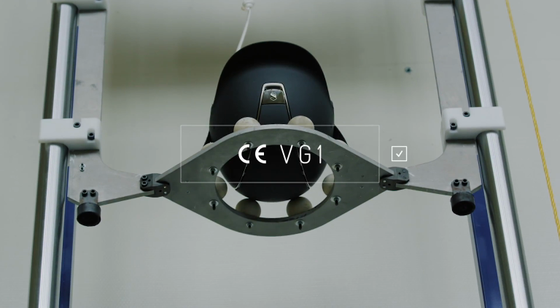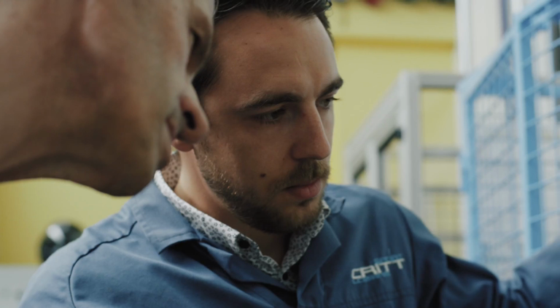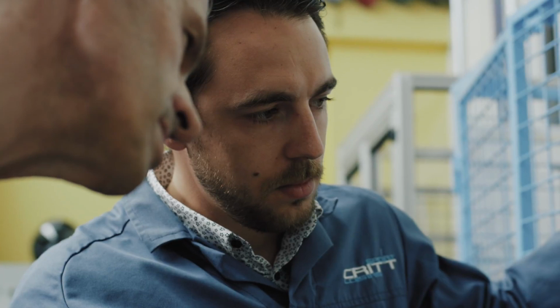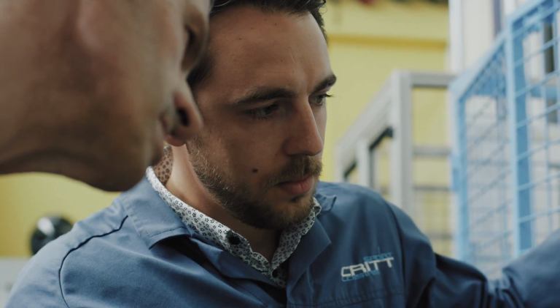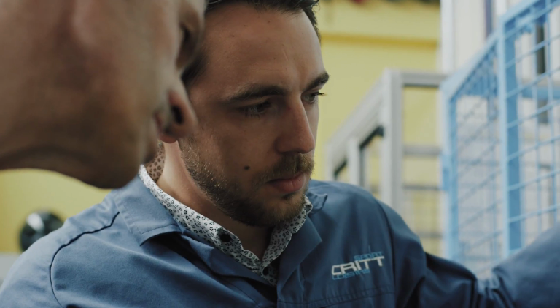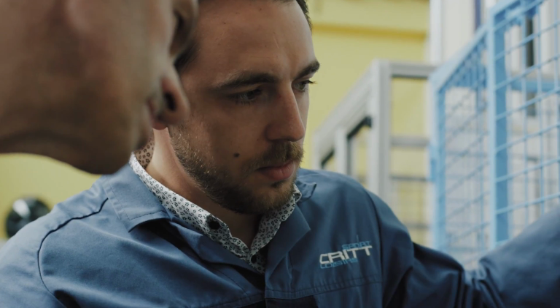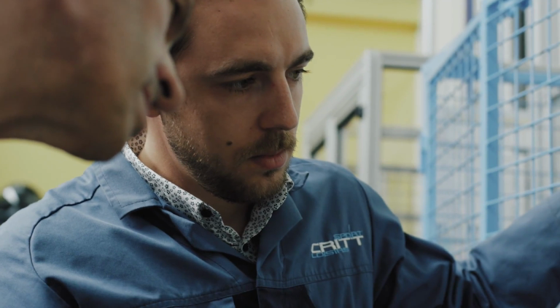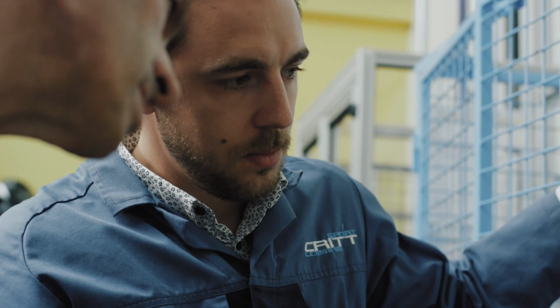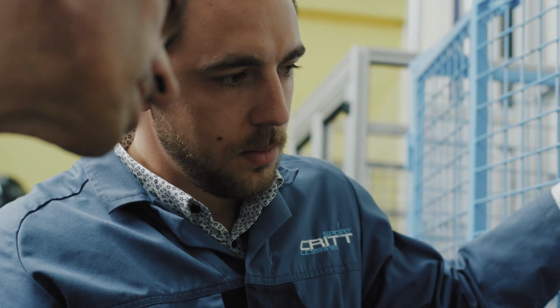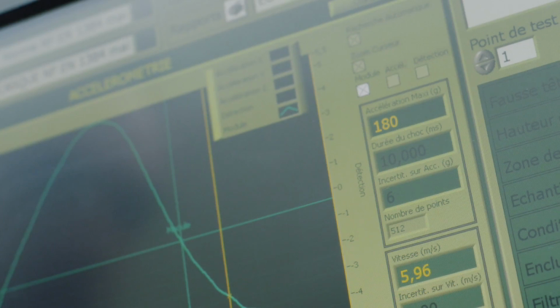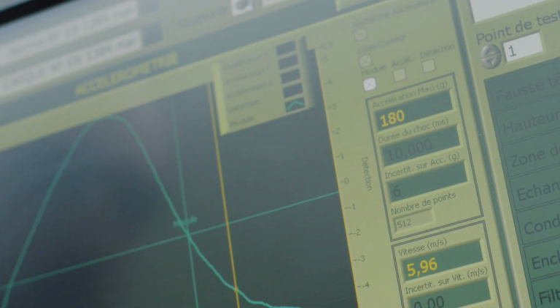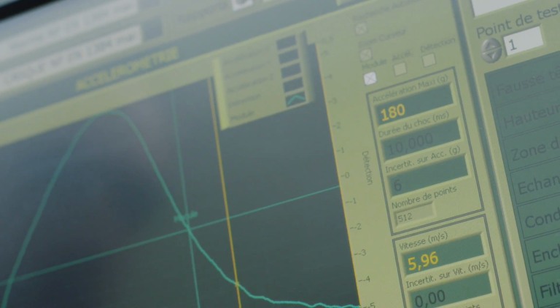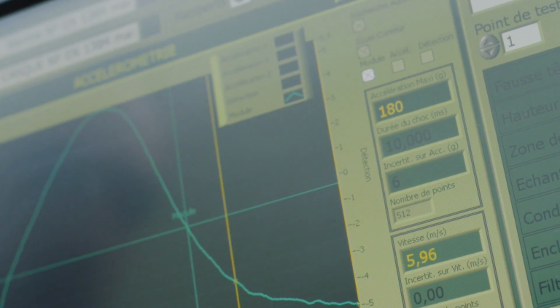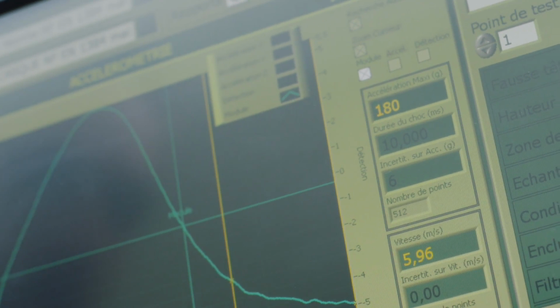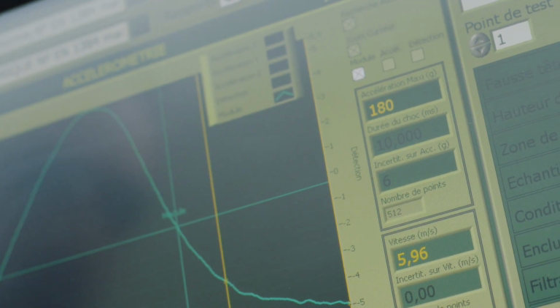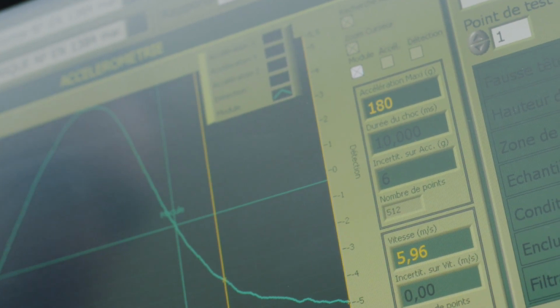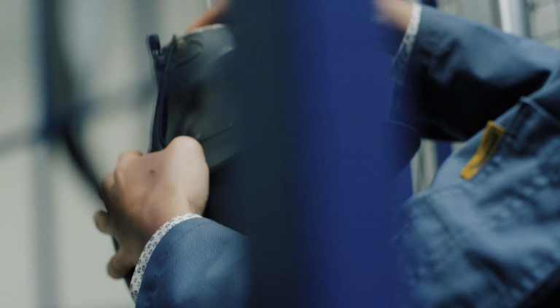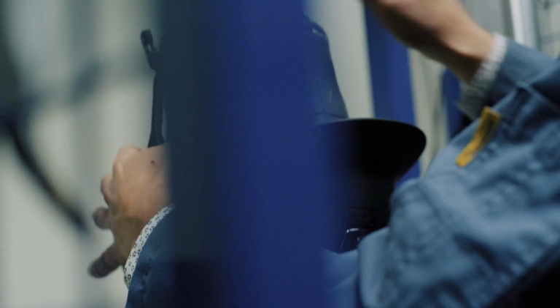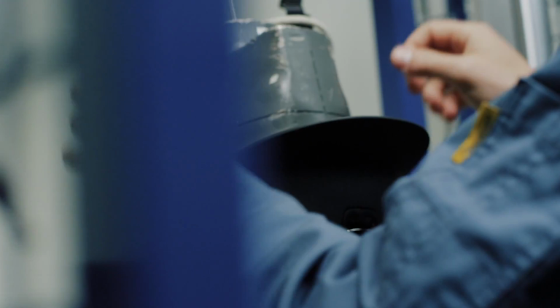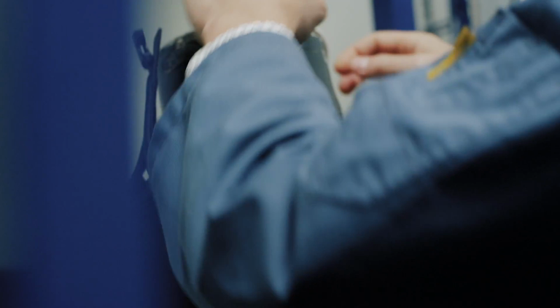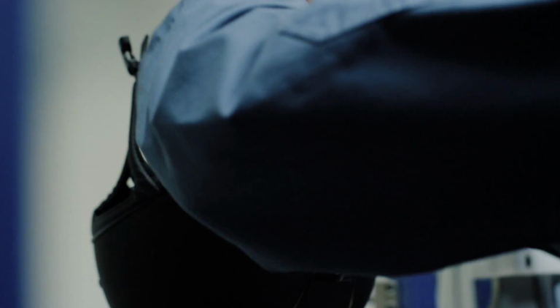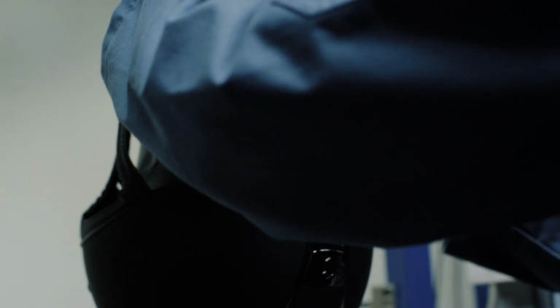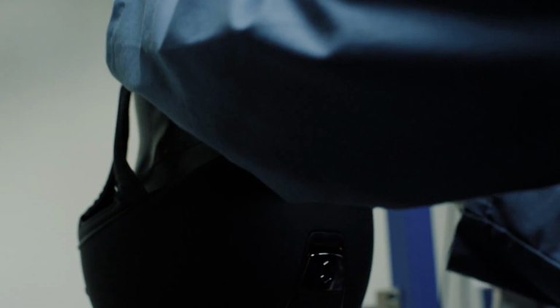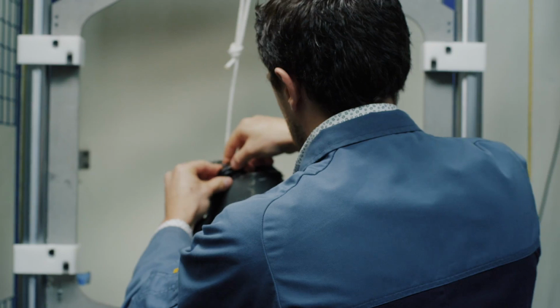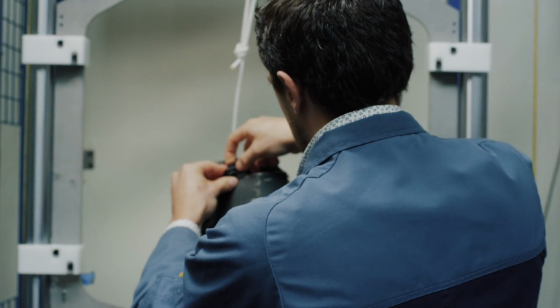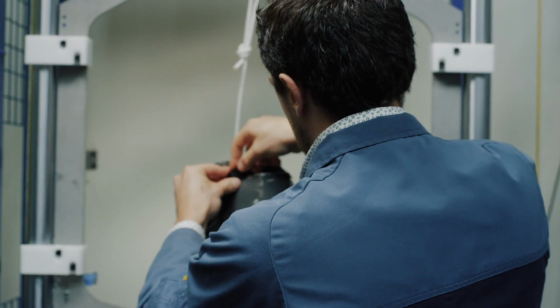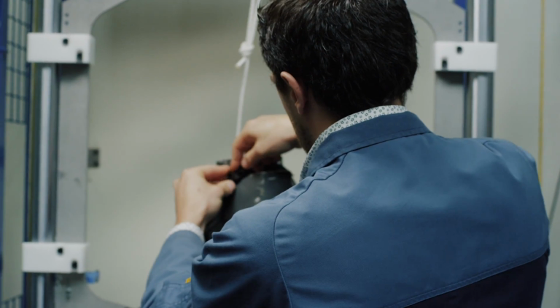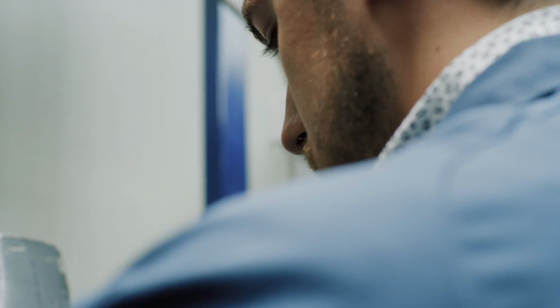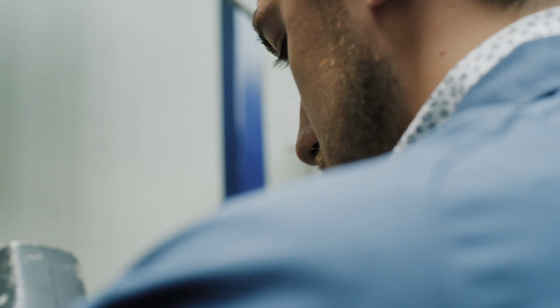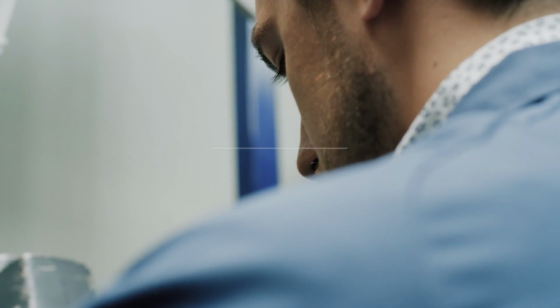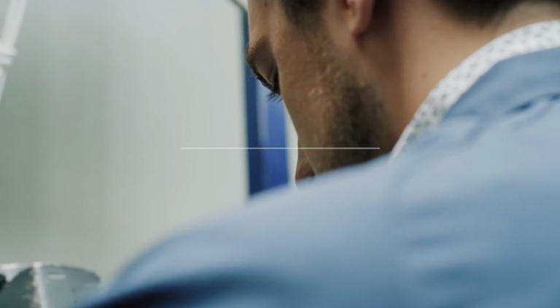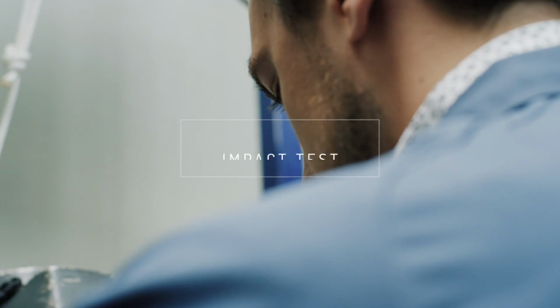SamShield works with the CRIT laboratory to ensure that all its products respect these standards. By considering requirements right from the initial design of the product, they are best able to meet the standards.